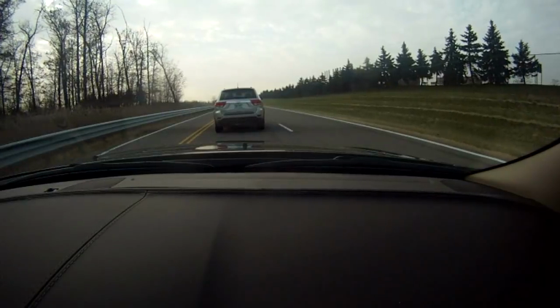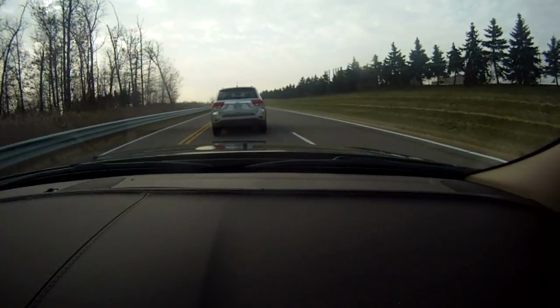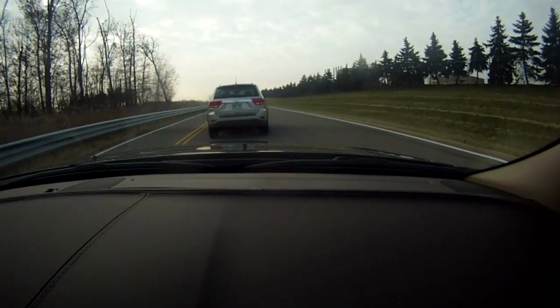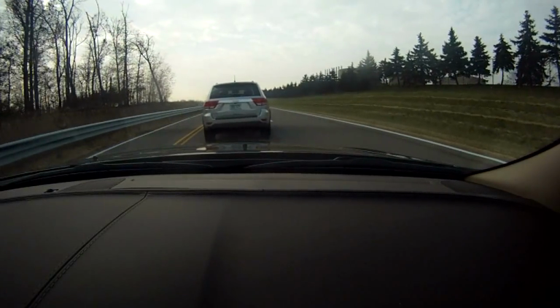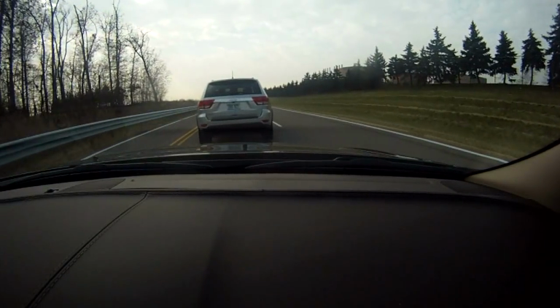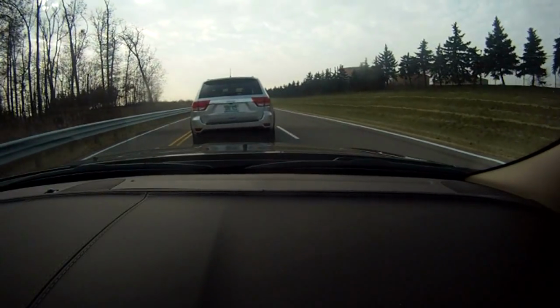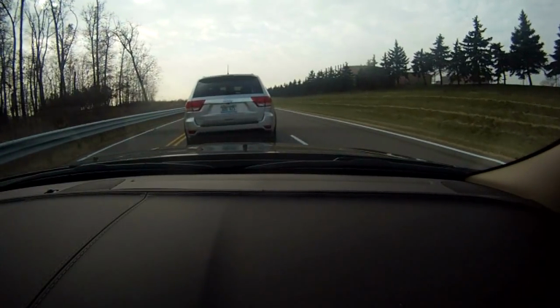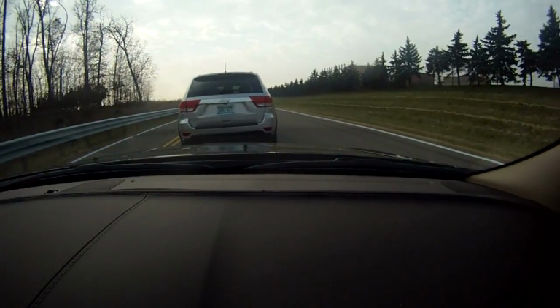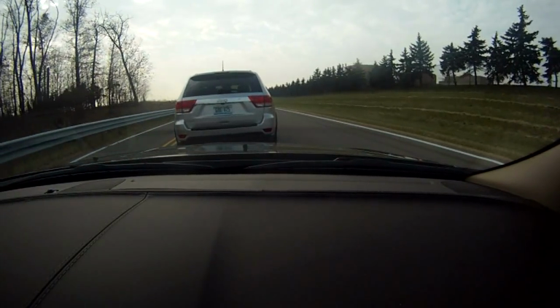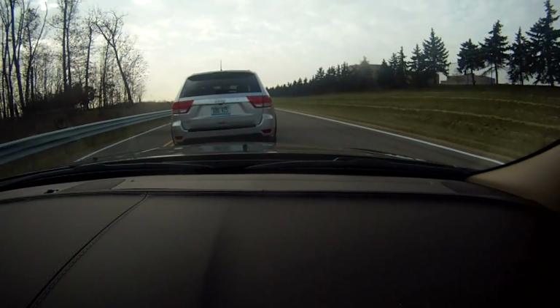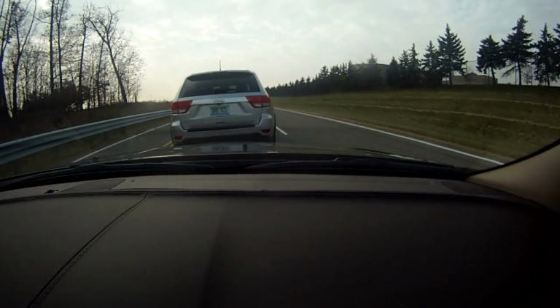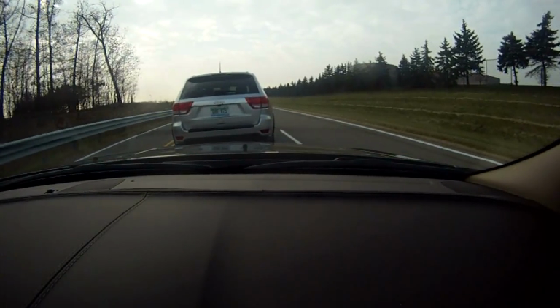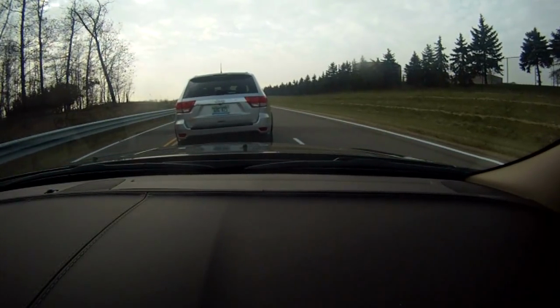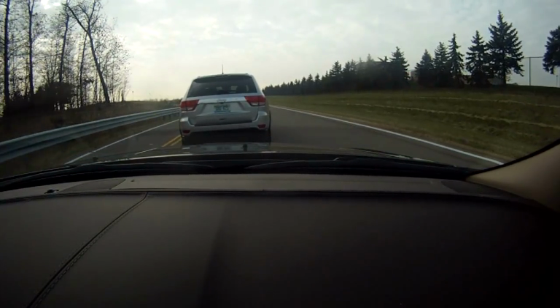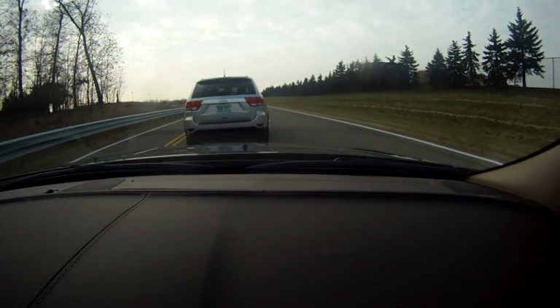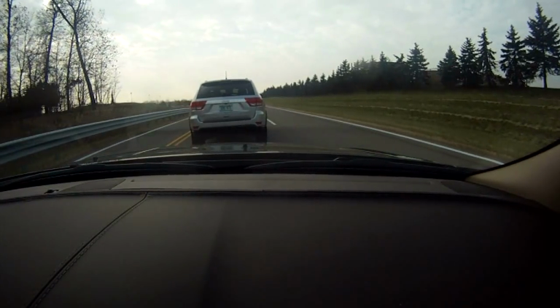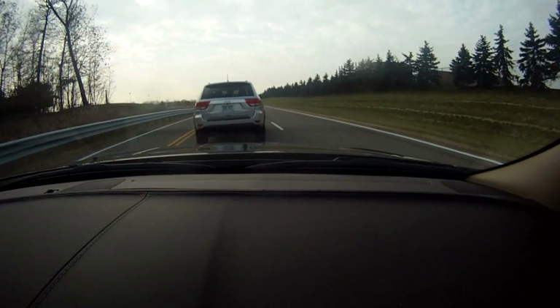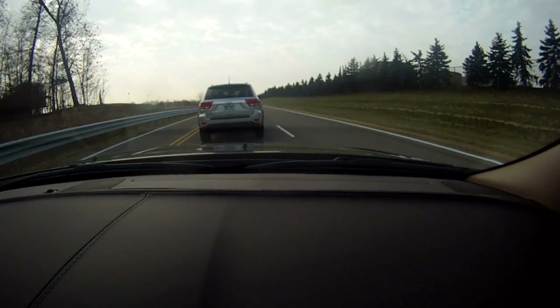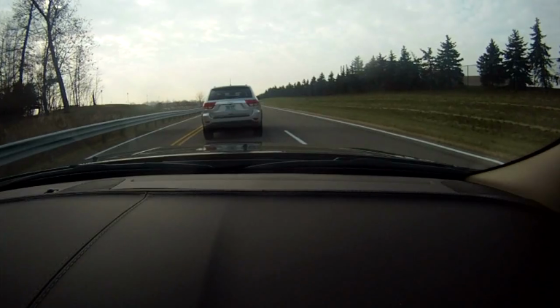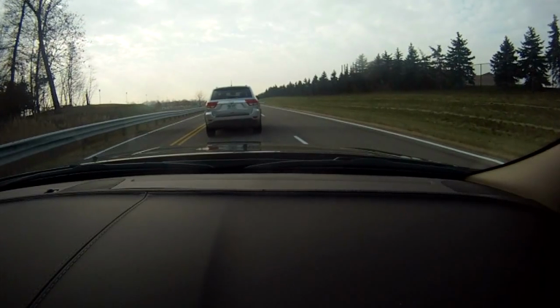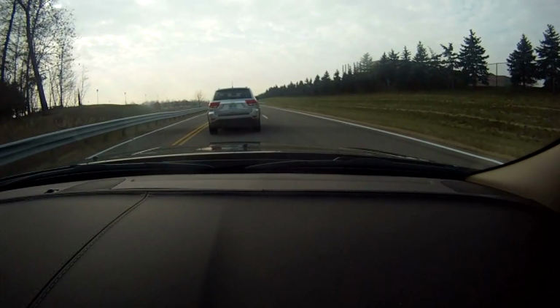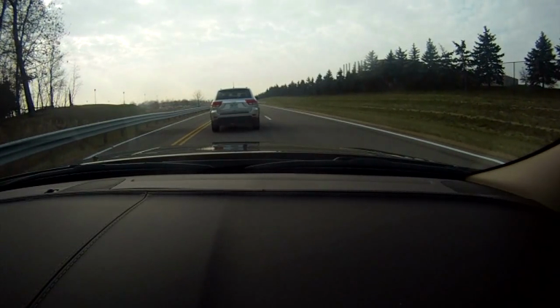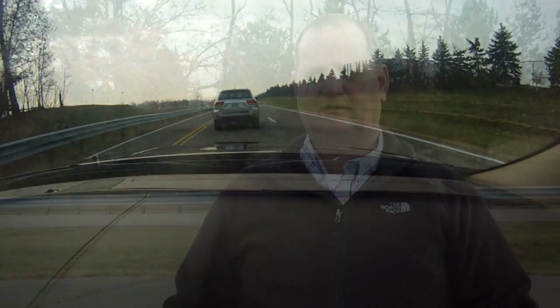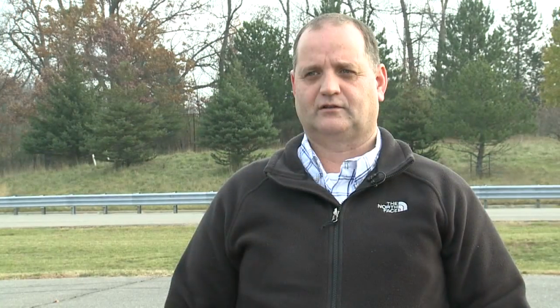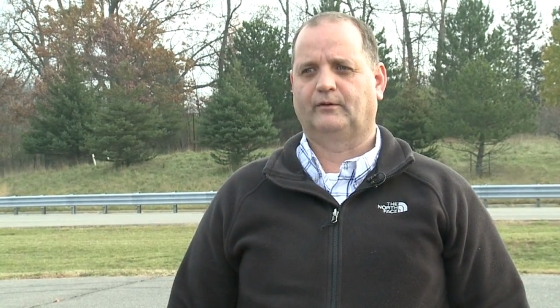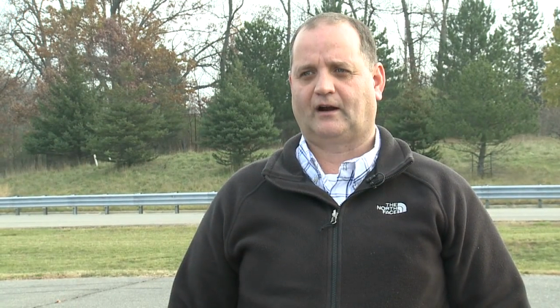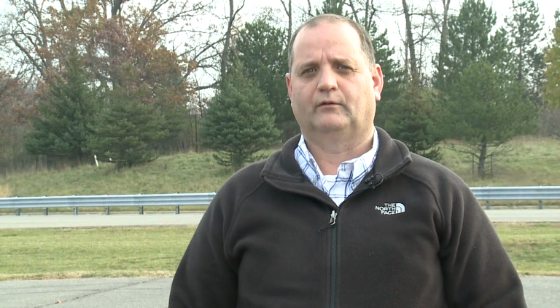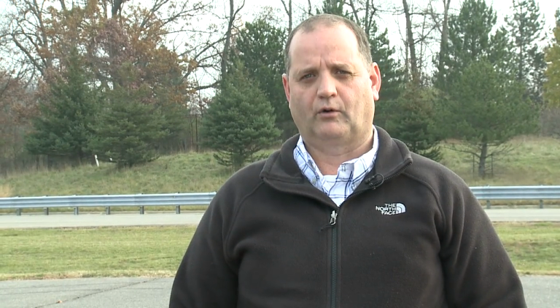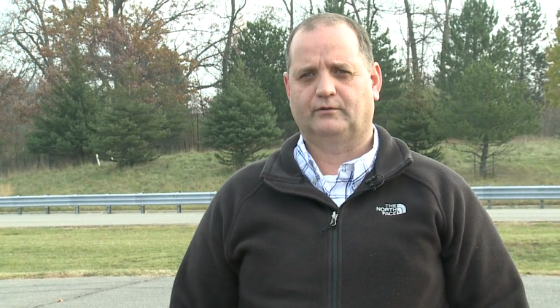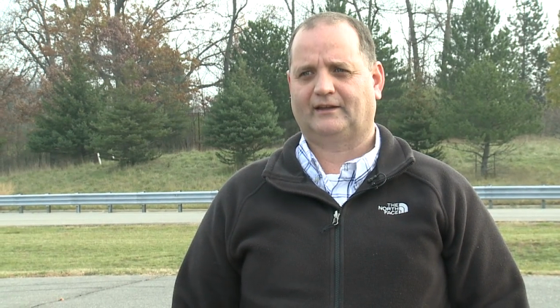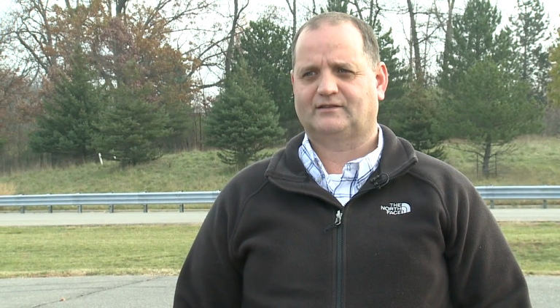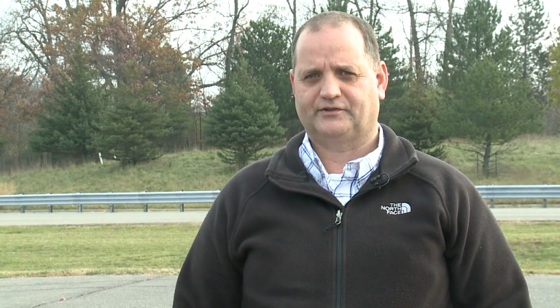The system warns the driver of that. The other scenario is approaching a slower moving vehicle — if you're not paying attention to a slower moving car, it will warn you in that case also.